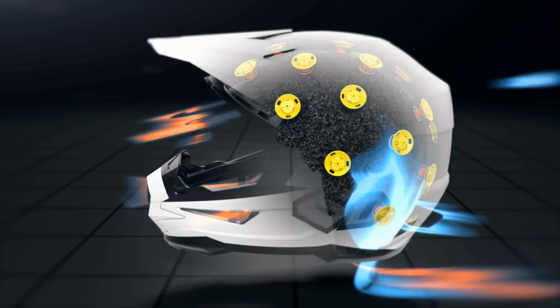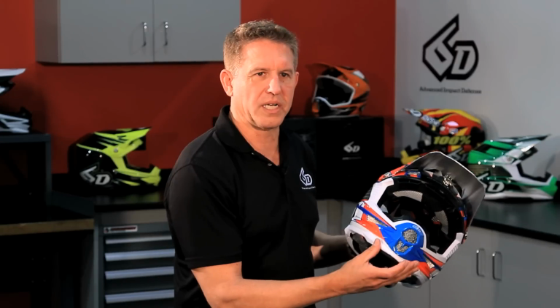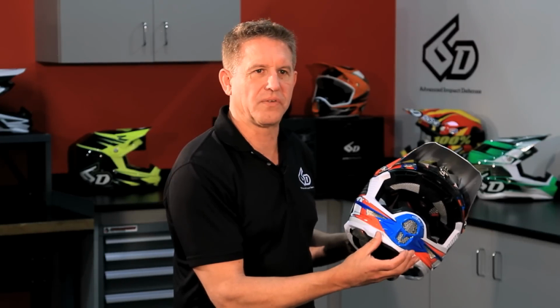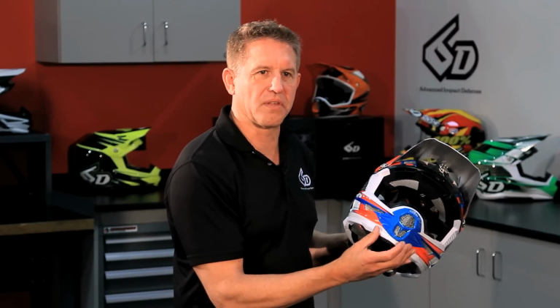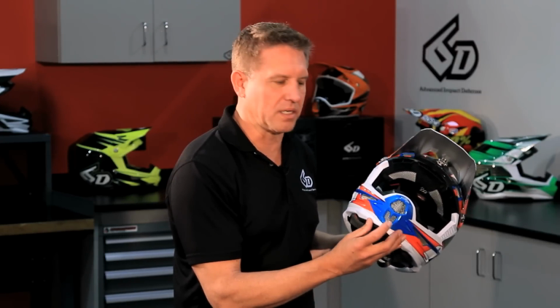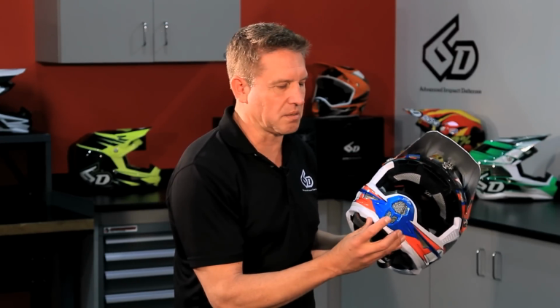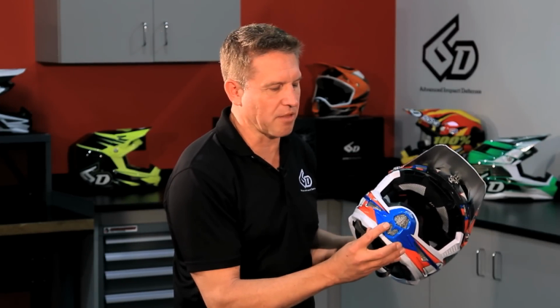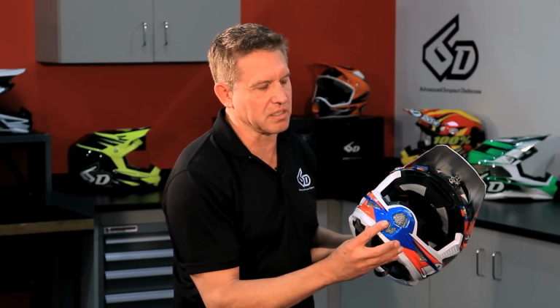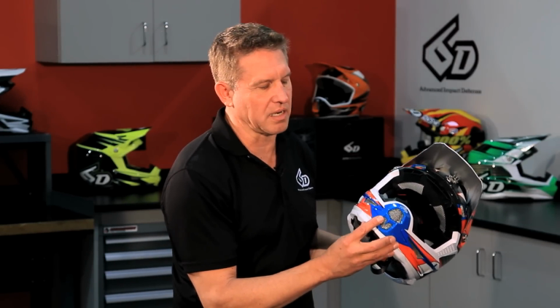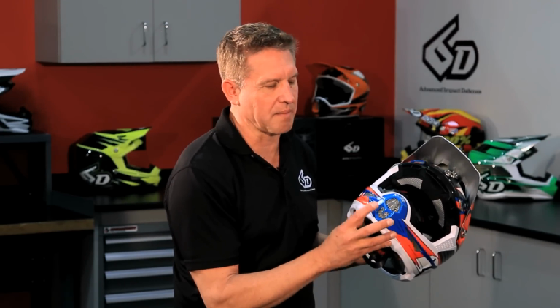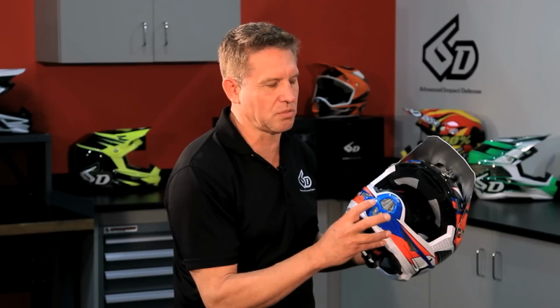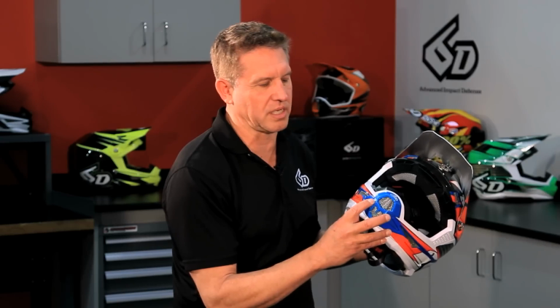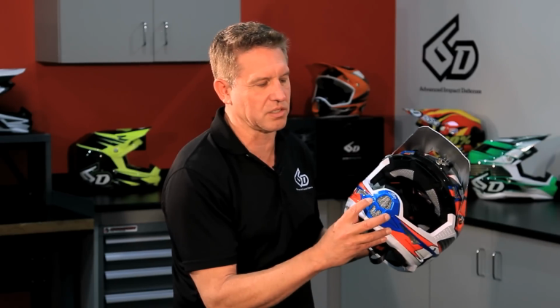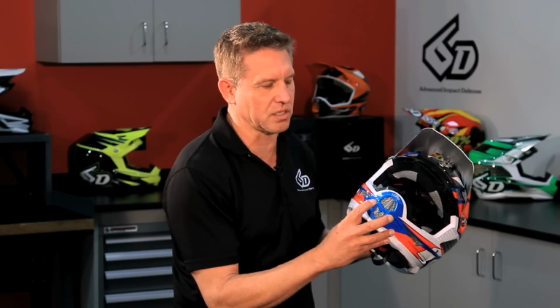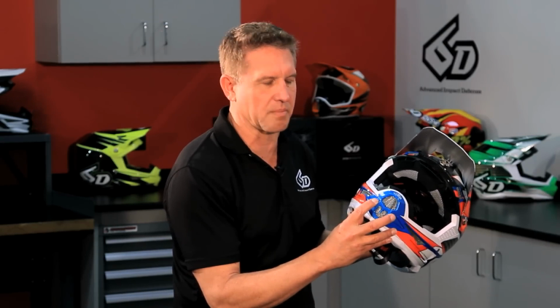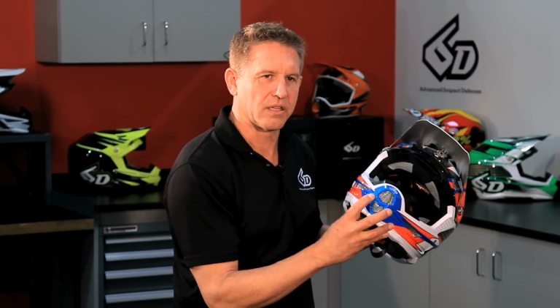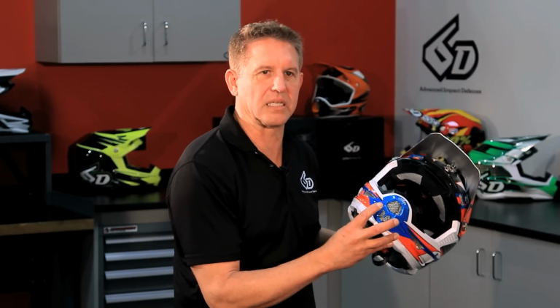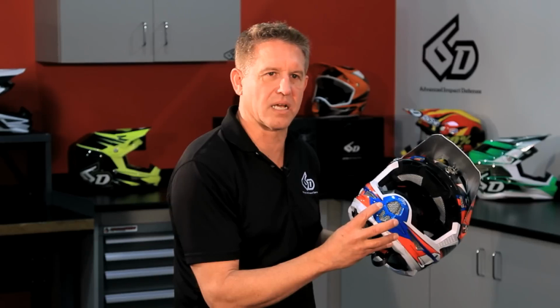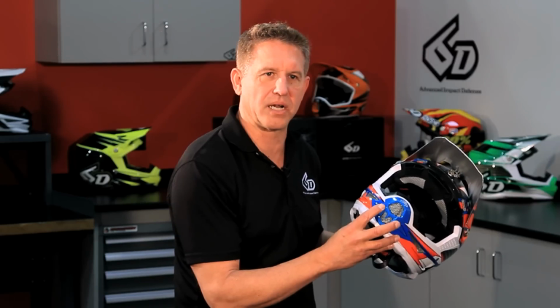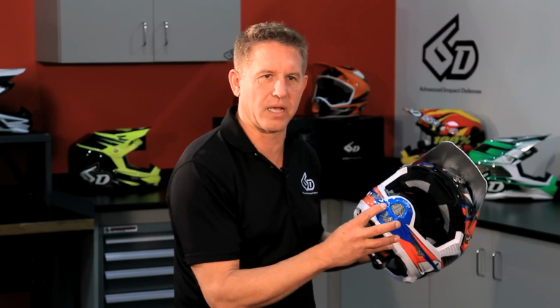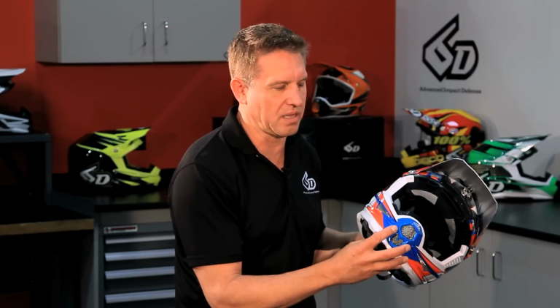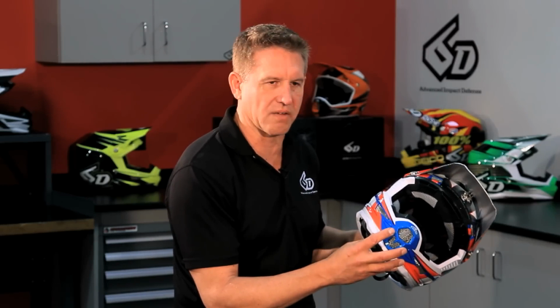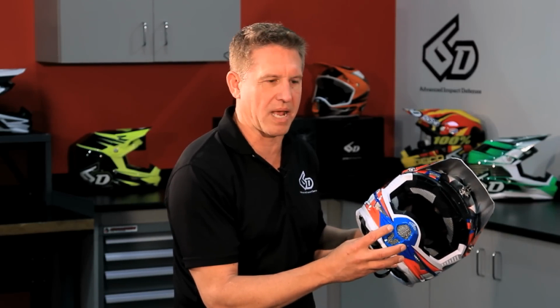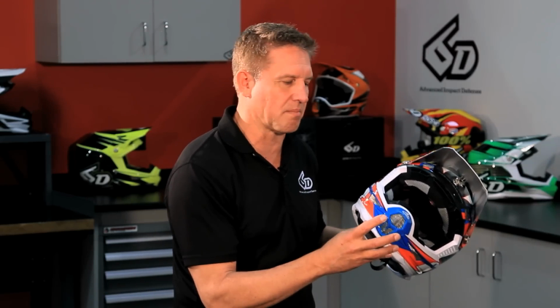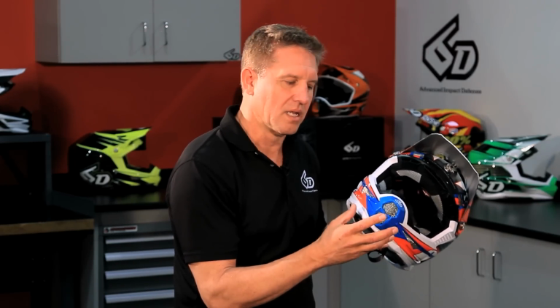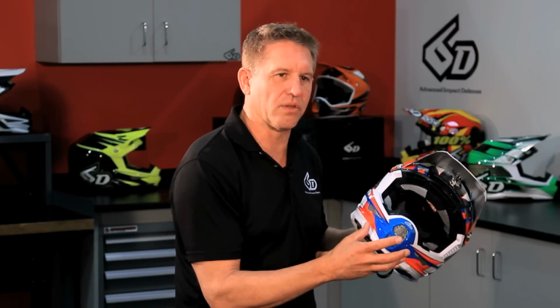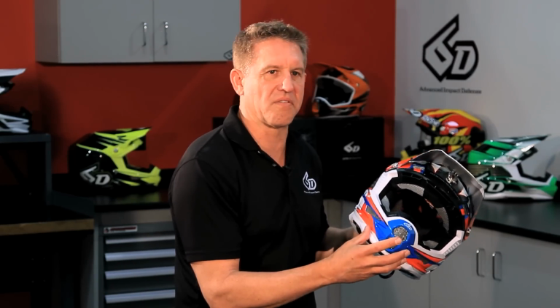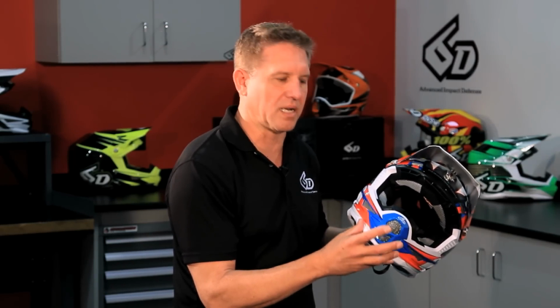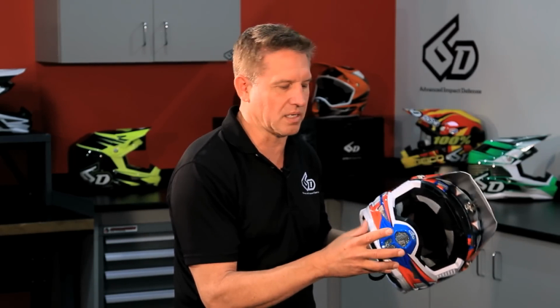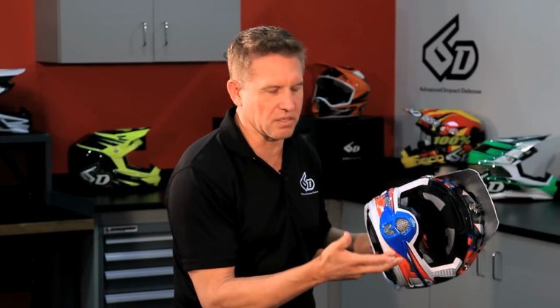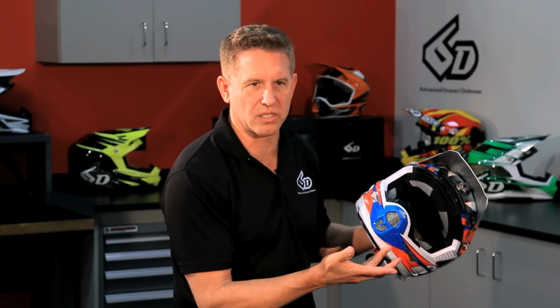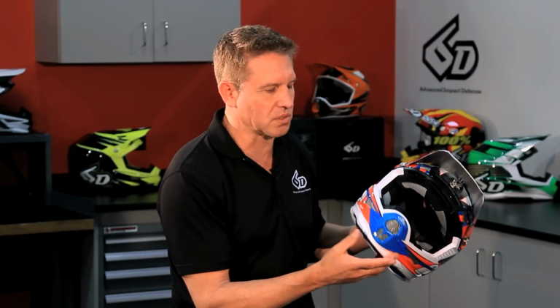One additional feature of the helmet is the mouthpiece design. There are two posts in here that secure it to the helmet, and they're basically designed to break away in the event of an impact that might load the front of the helmet and incite rotational forces.